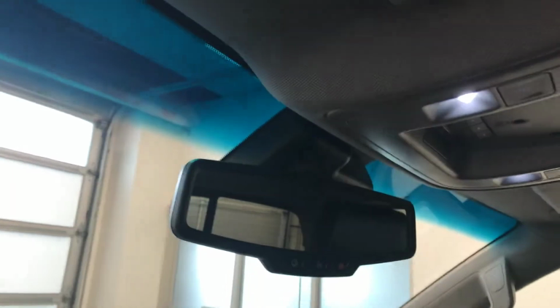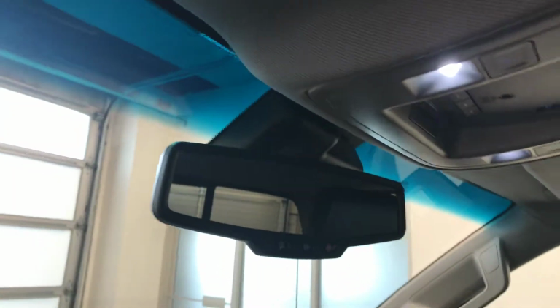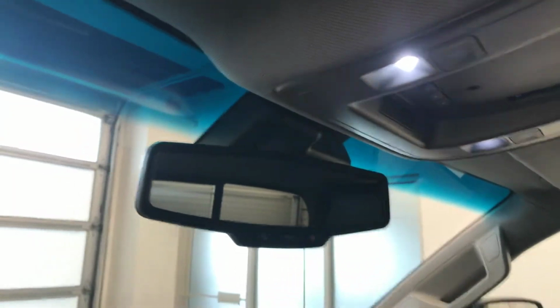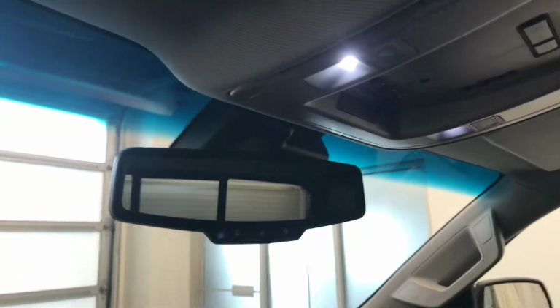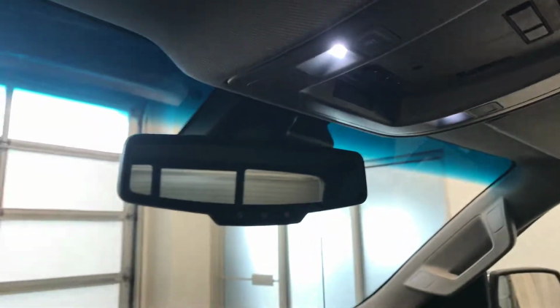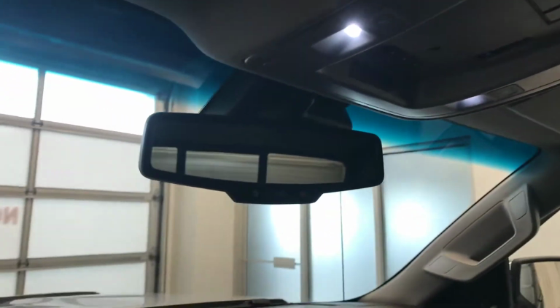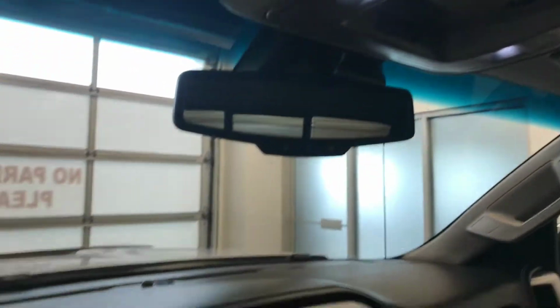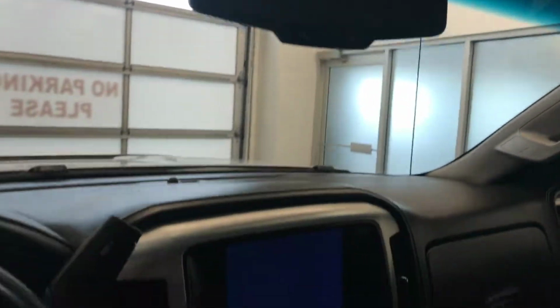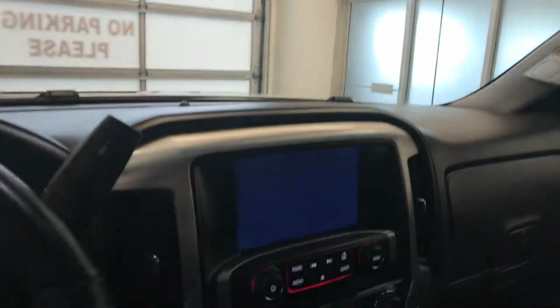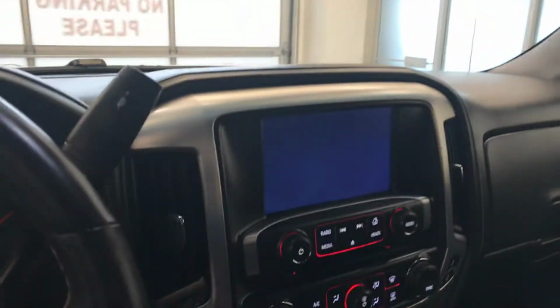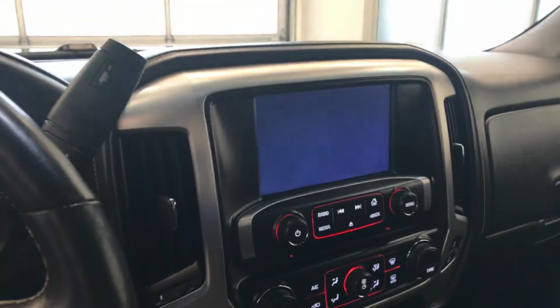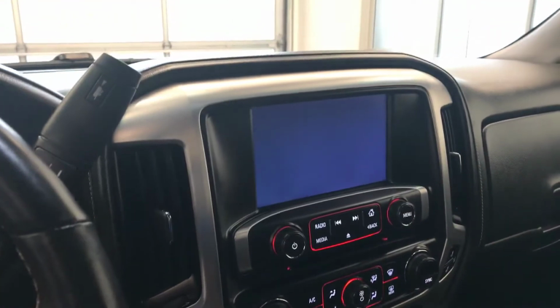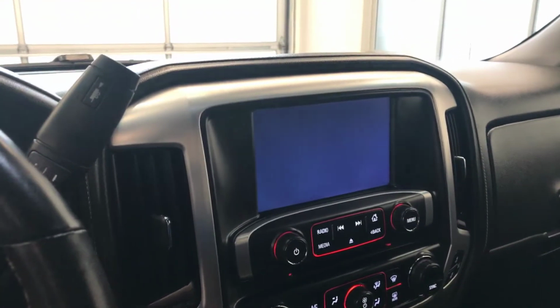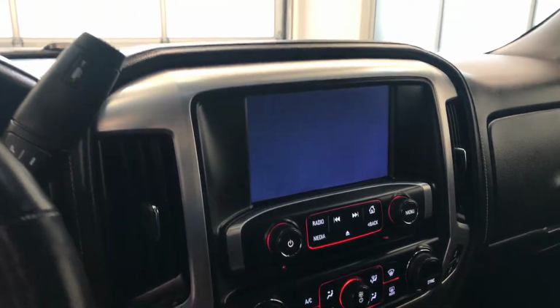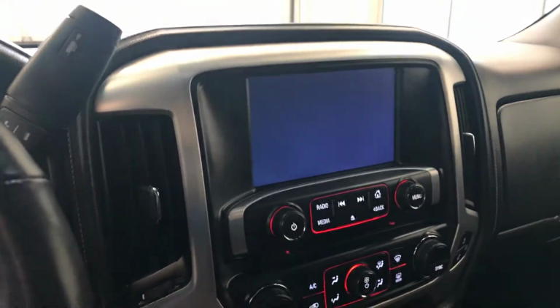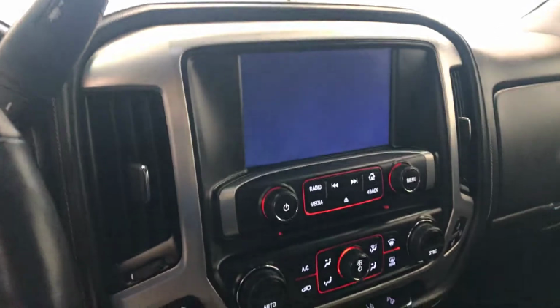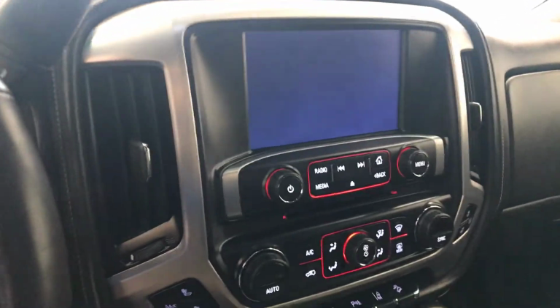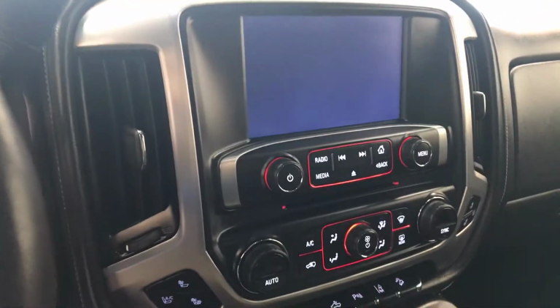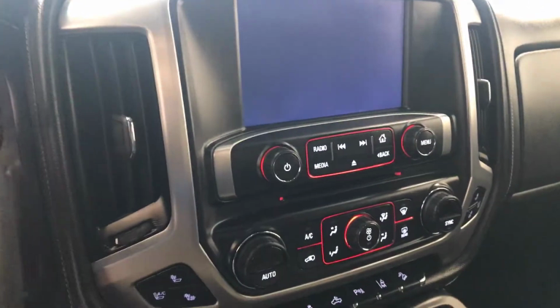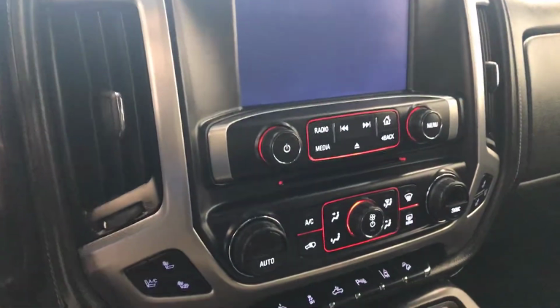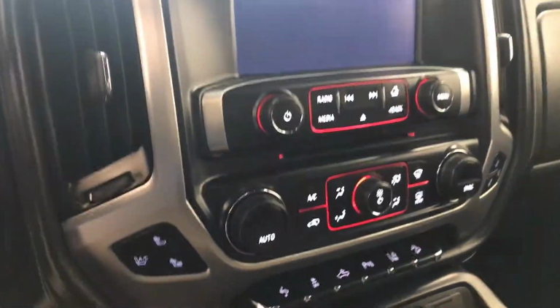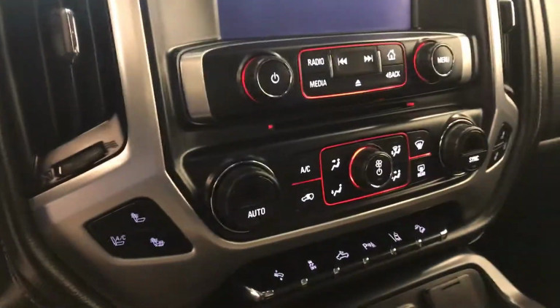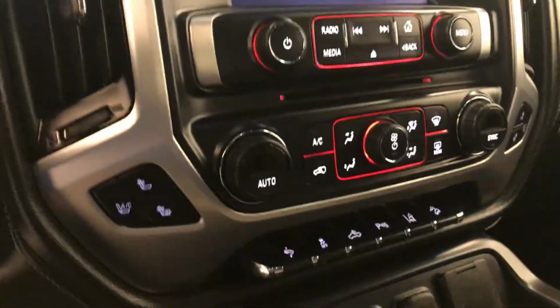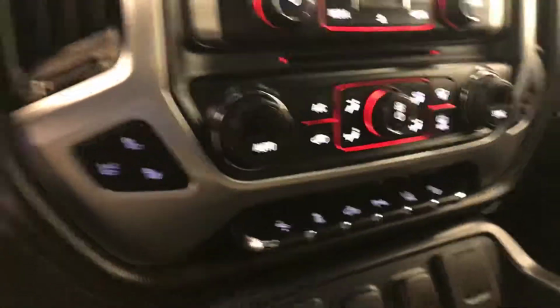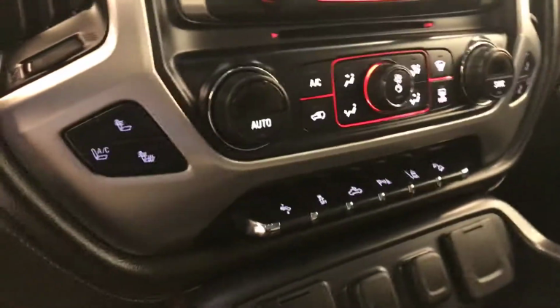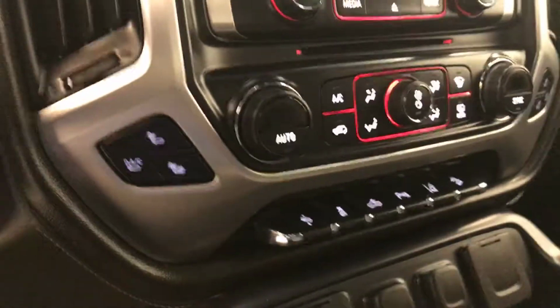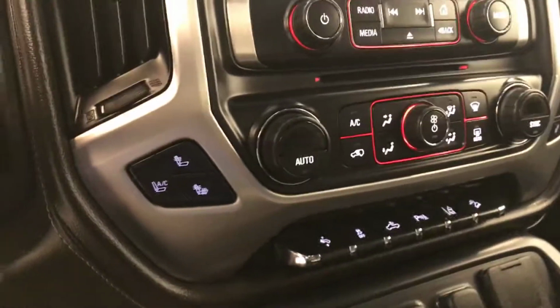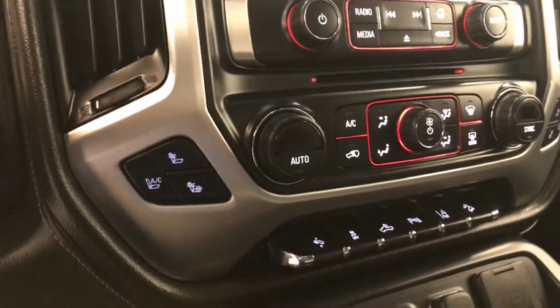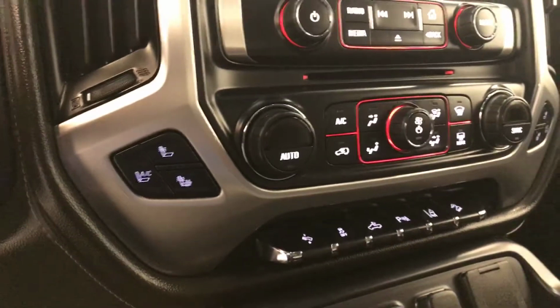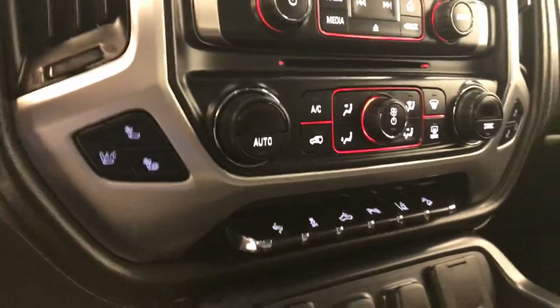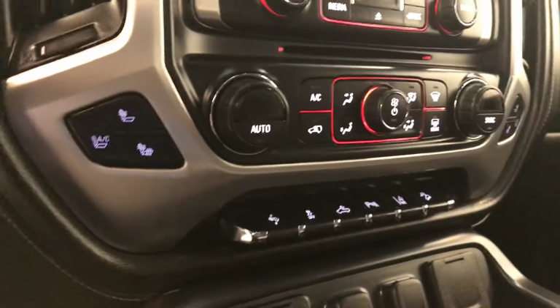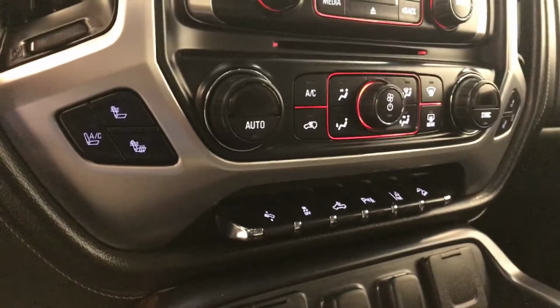OnStar 4G LTE with electrochromatic mirror and garage door opener, CD AM FM and satellite radio ready with USB and auxiliary support, dual zone electronic climate control with AC, heated and cooled seats.